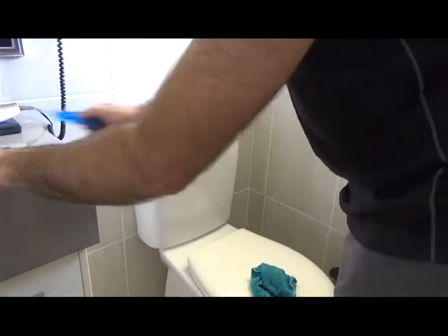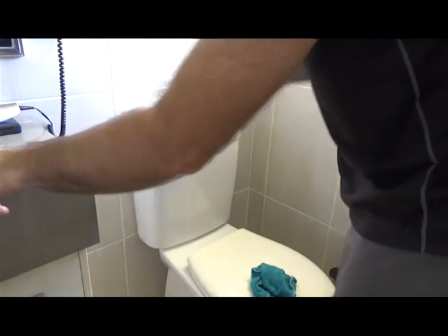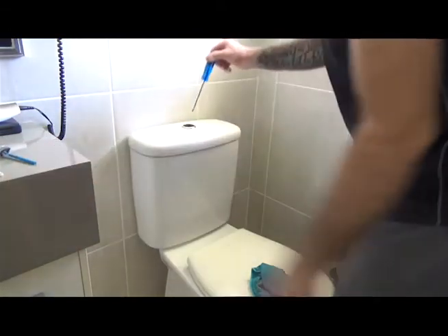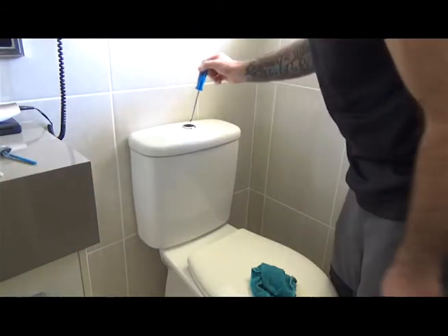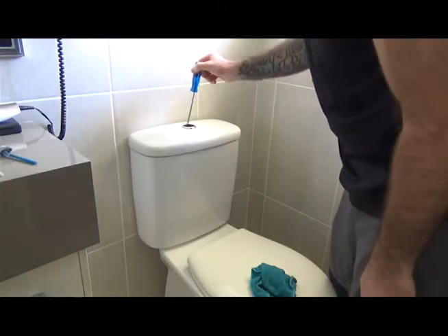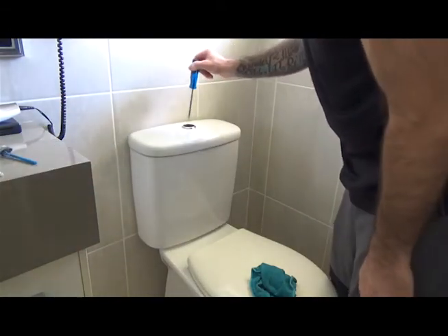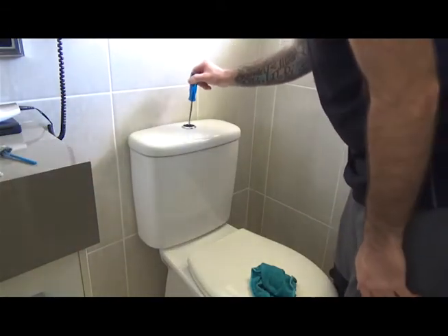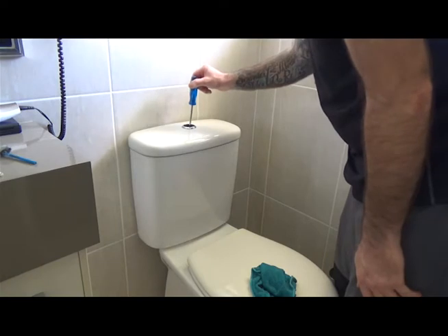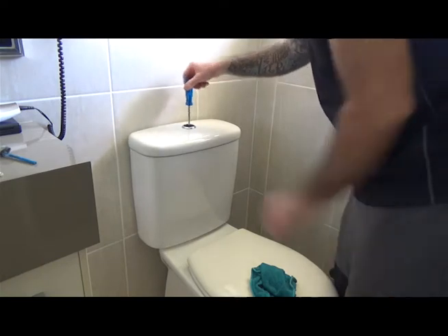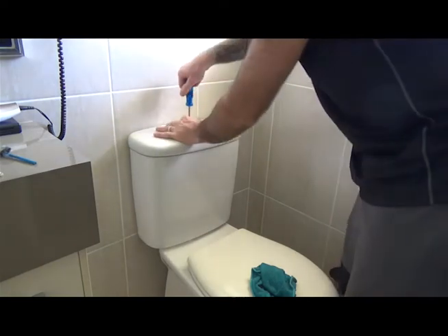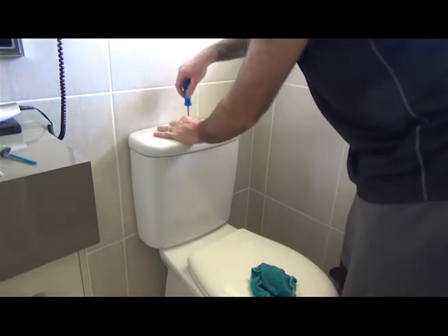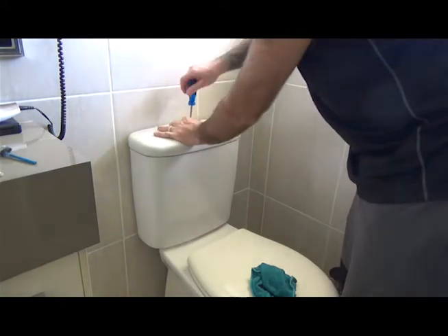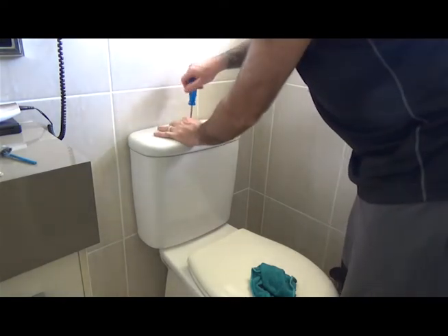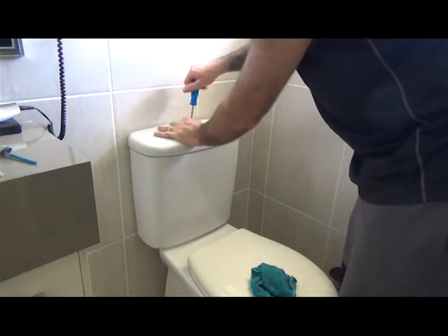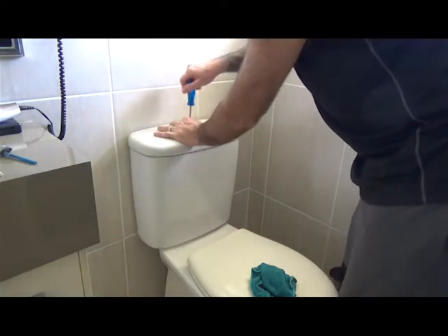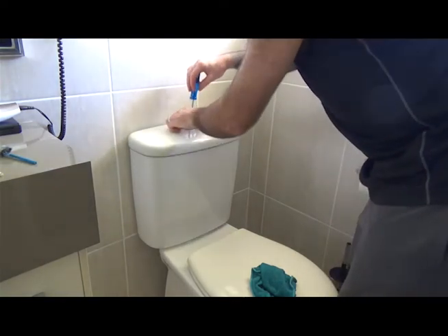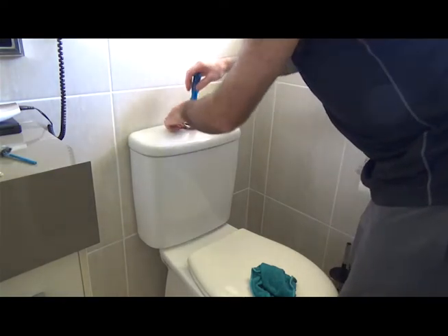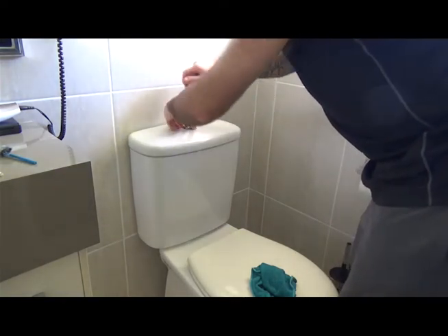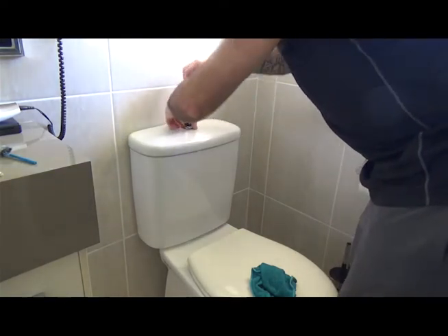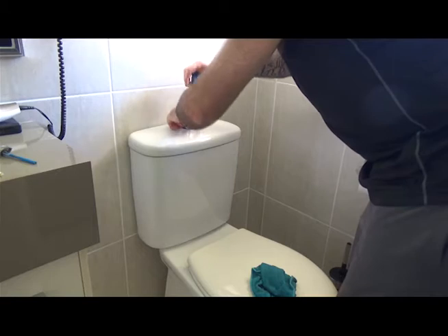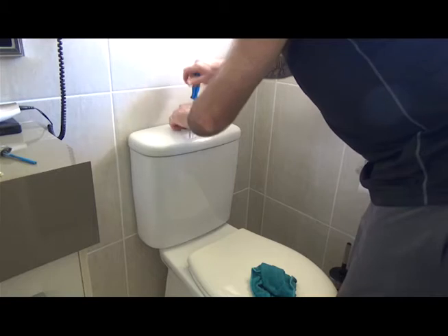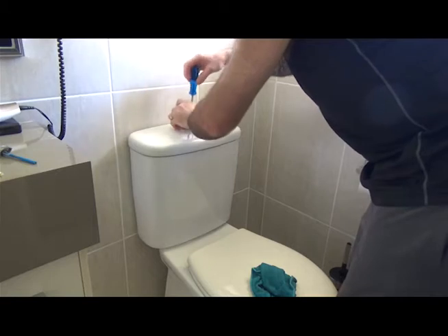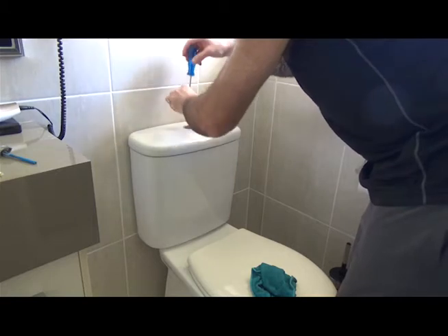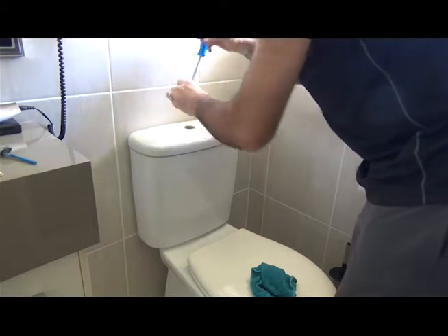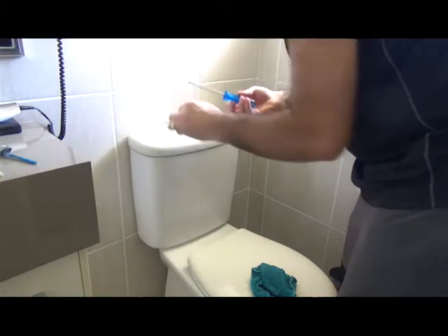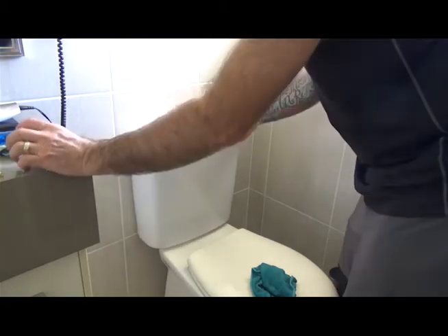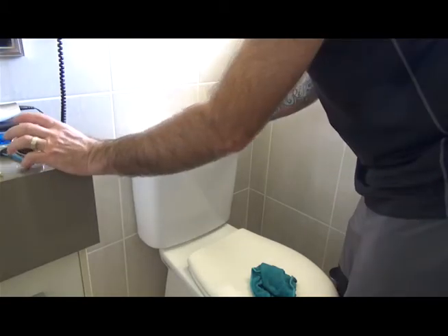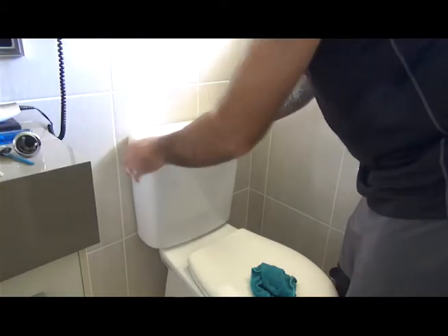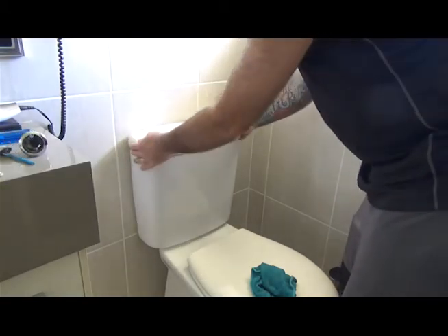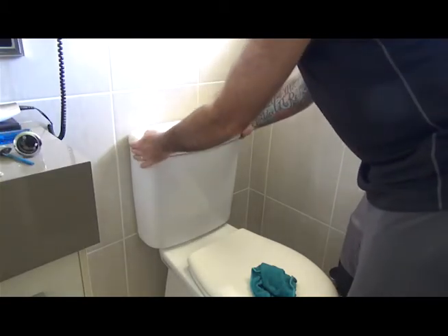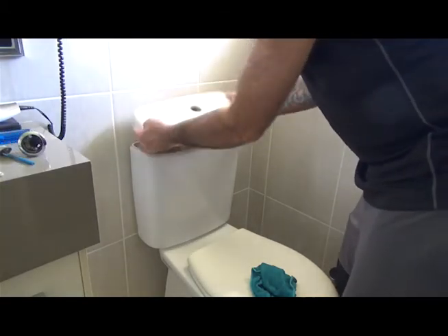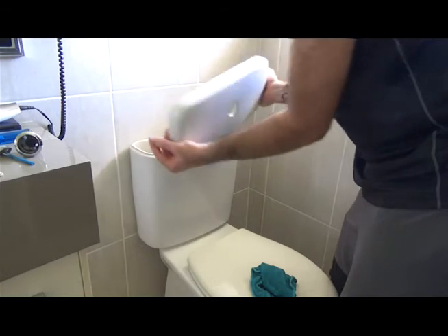You've got a little plastic screw down in the centre here that you need to remove. Then the lip just lifts off.